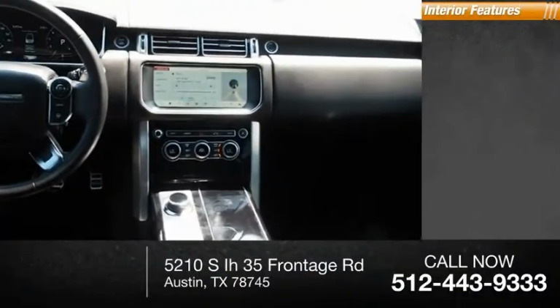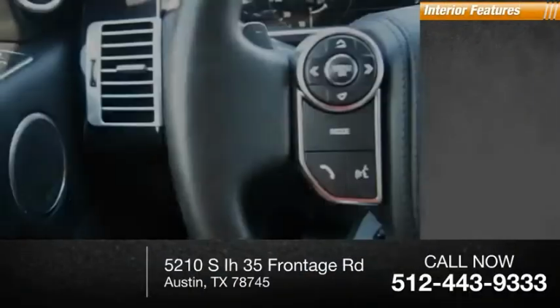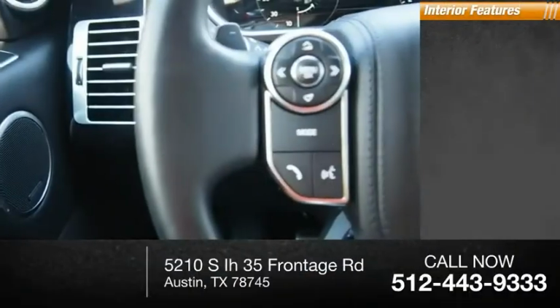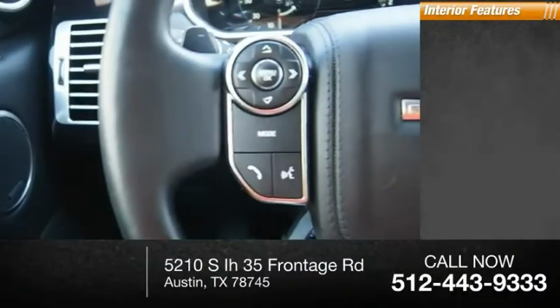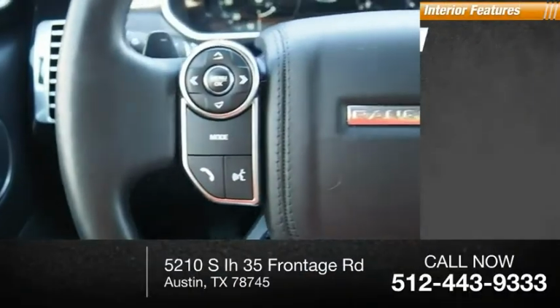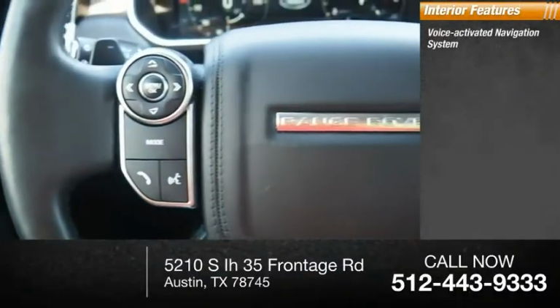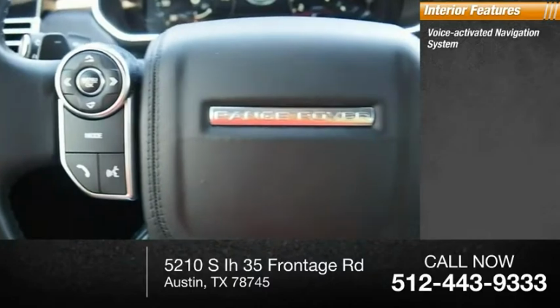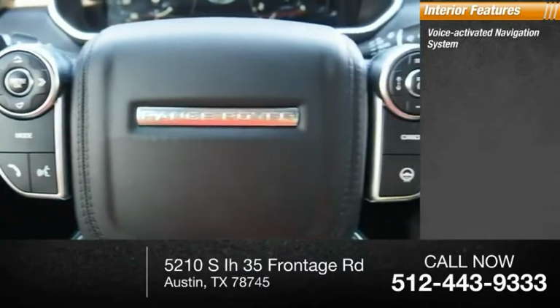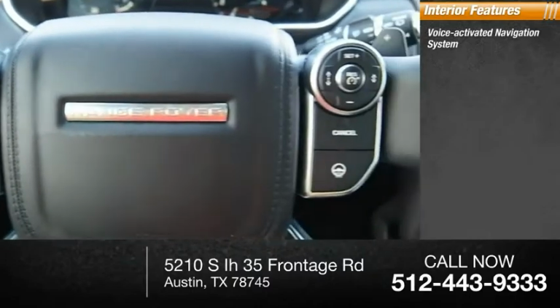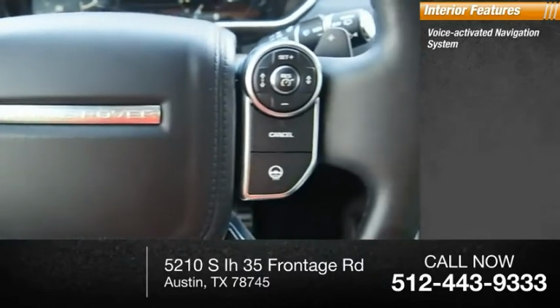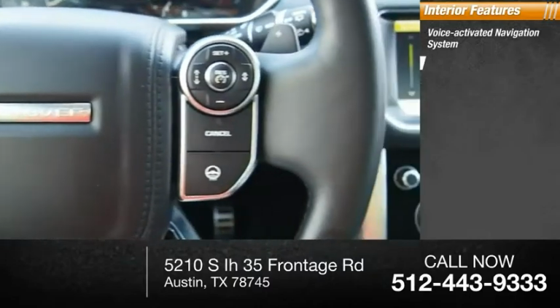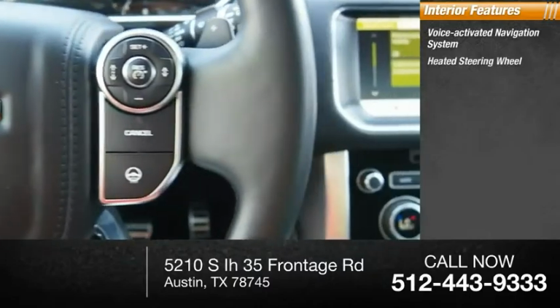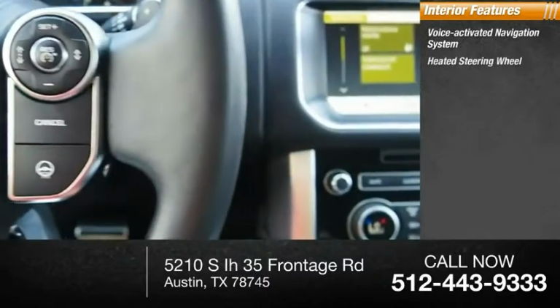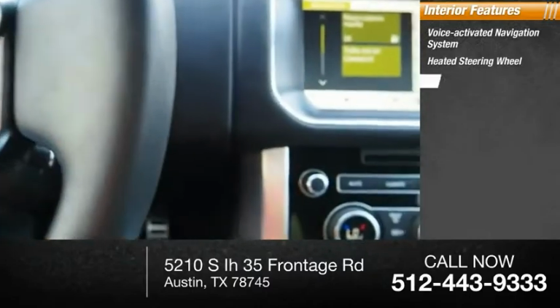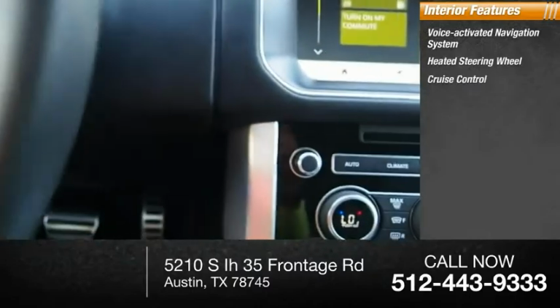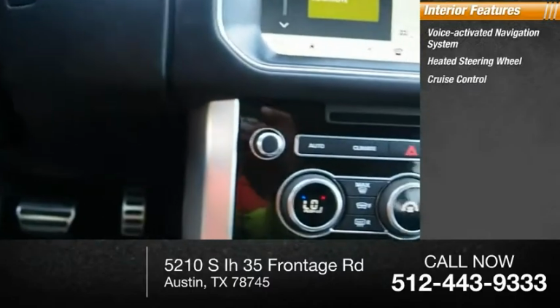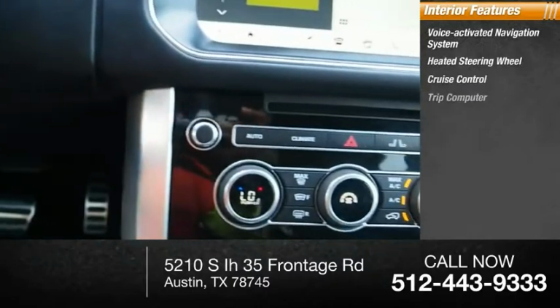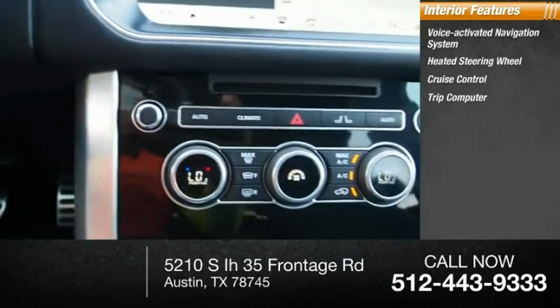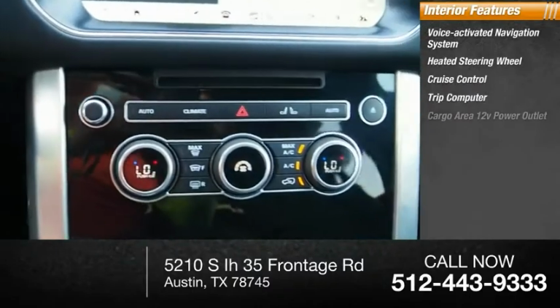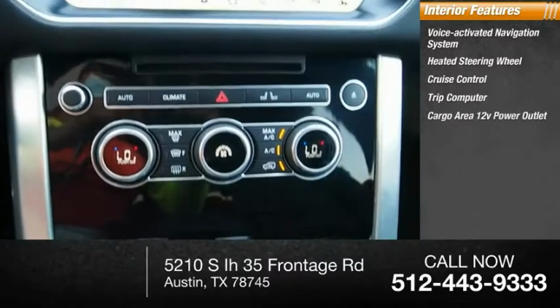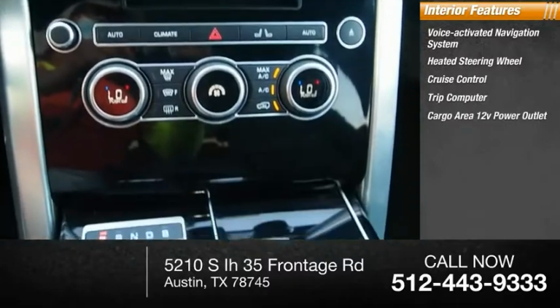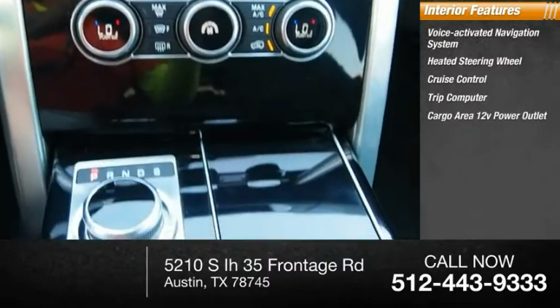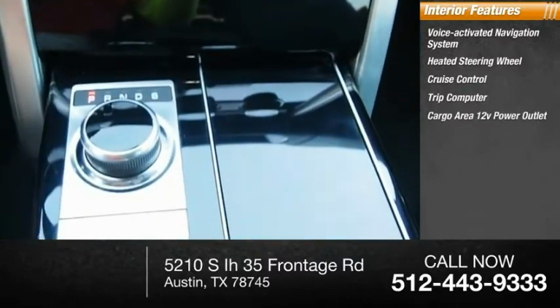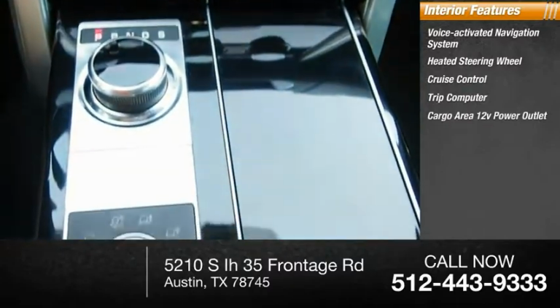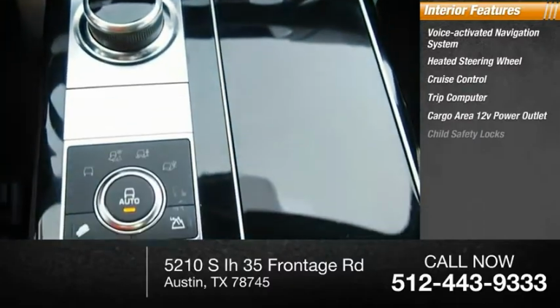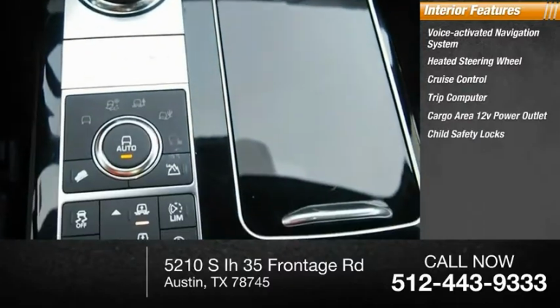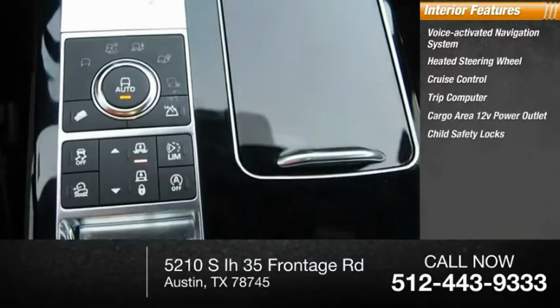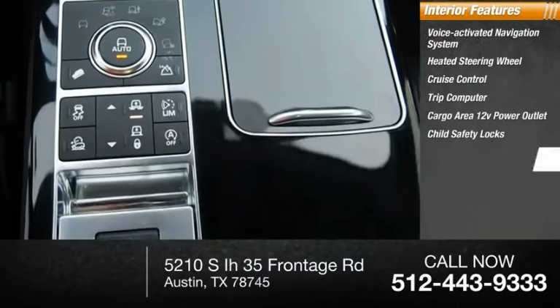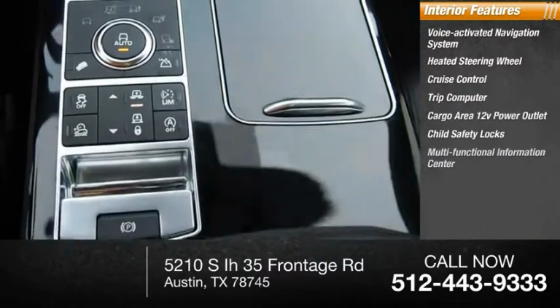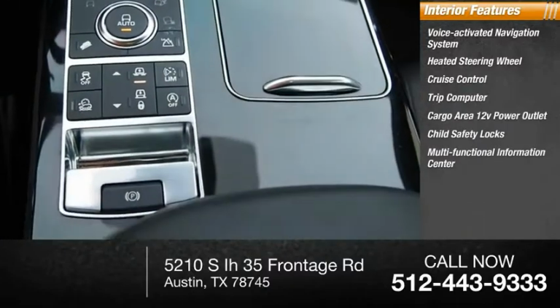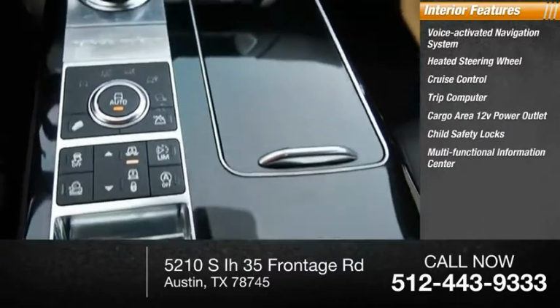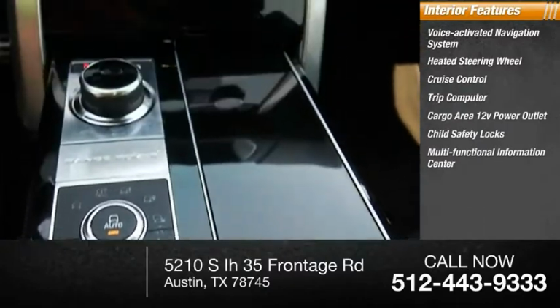Inside you'll find a voice-activated navigation system, heated steering wheel, cruise control, trip computer, cargo area 12-volt power outlet, child safety locks, and a multifunctional information center.